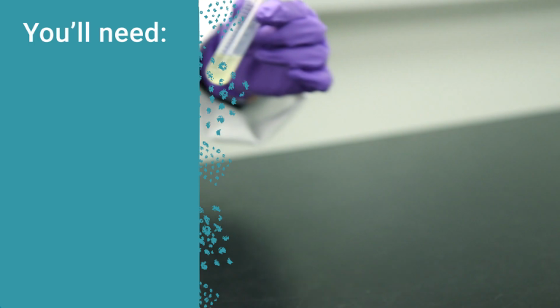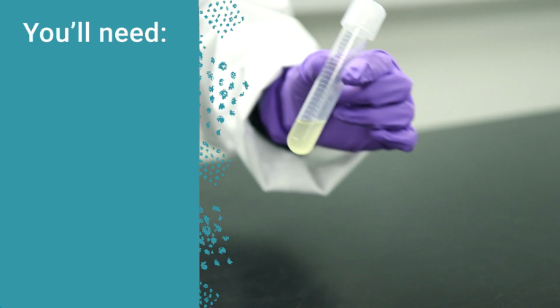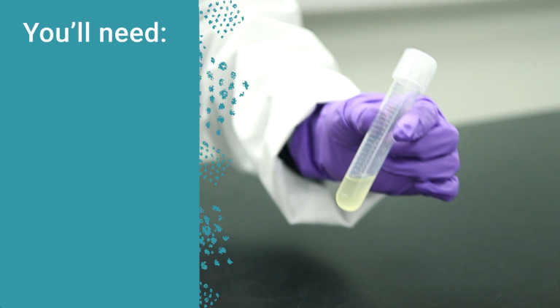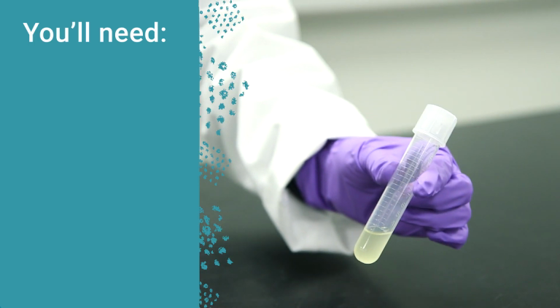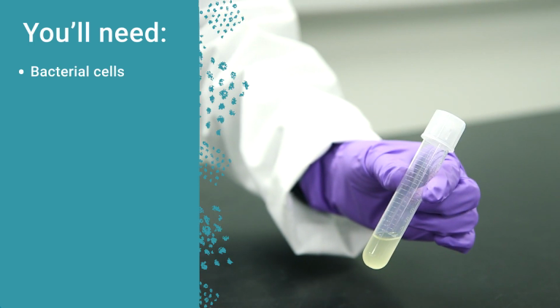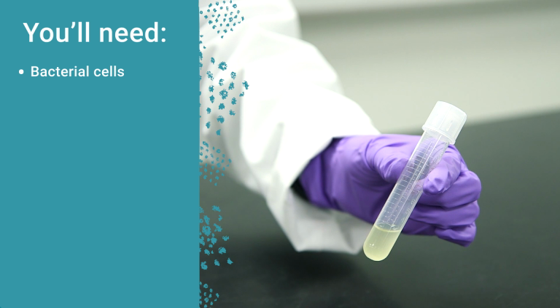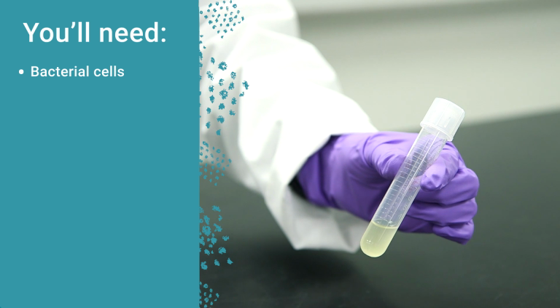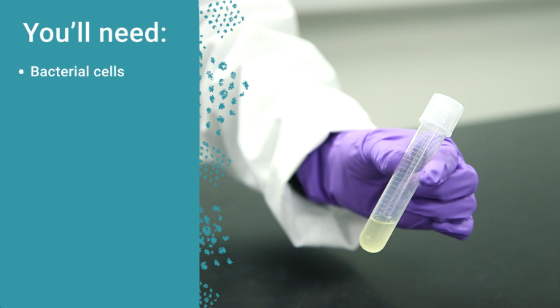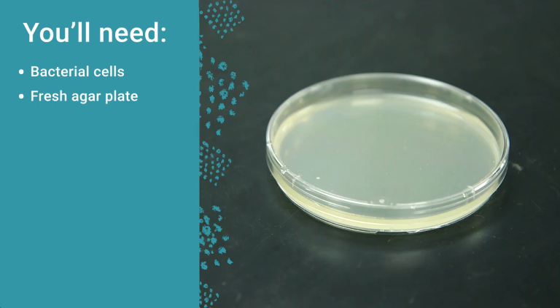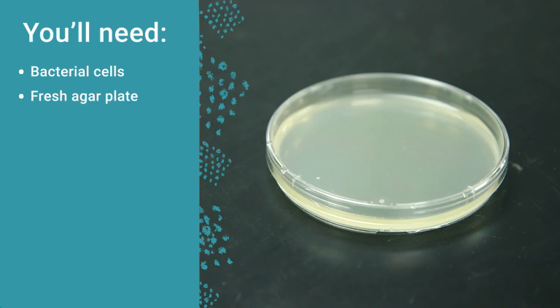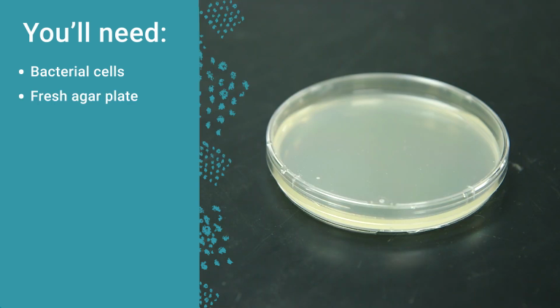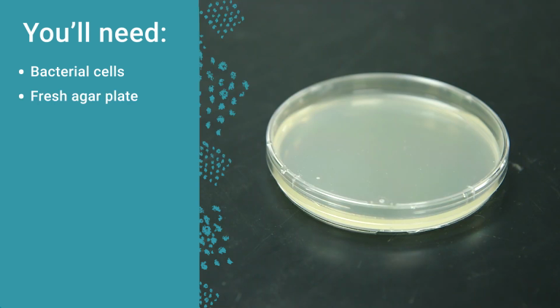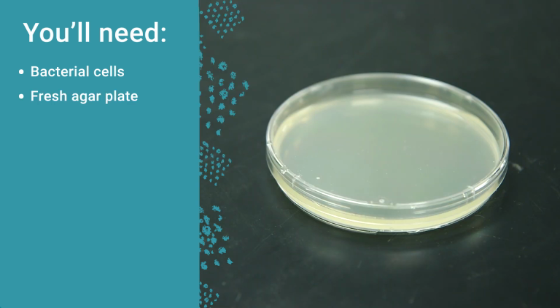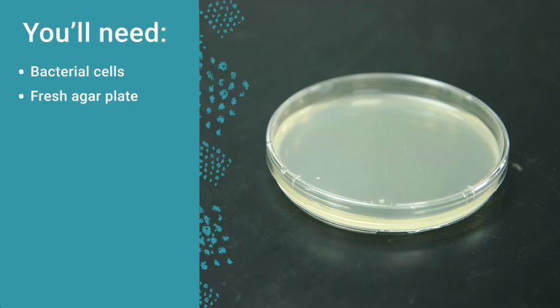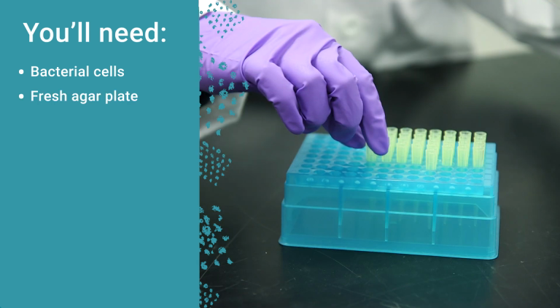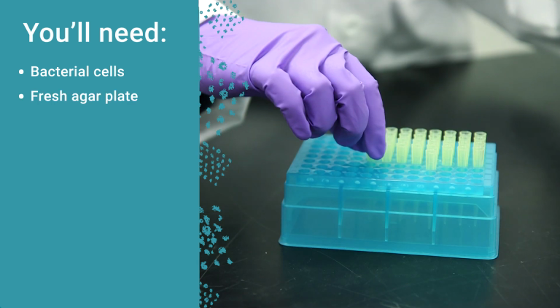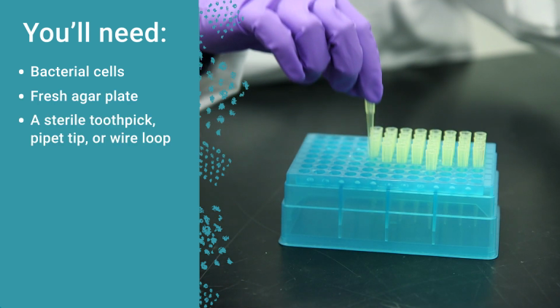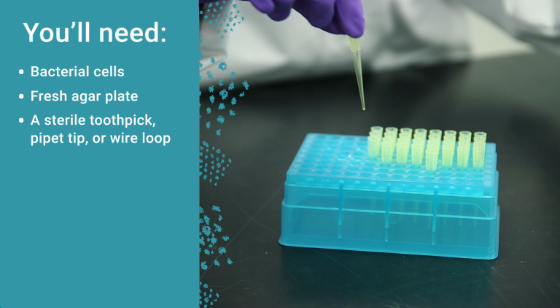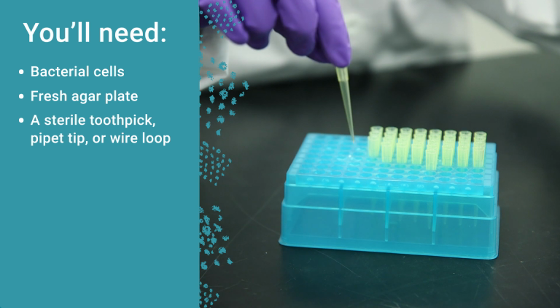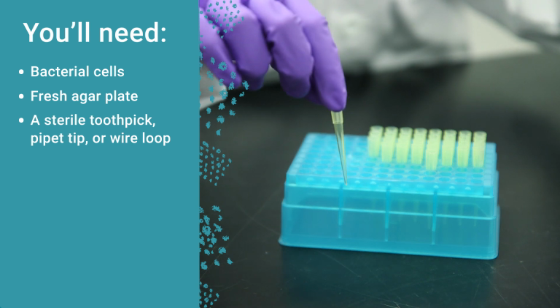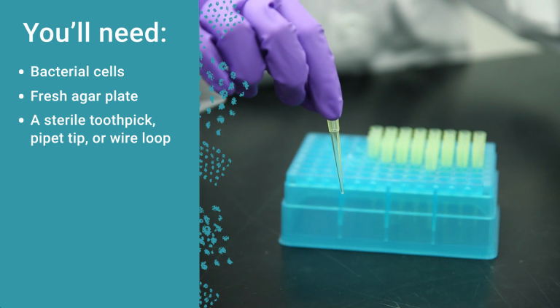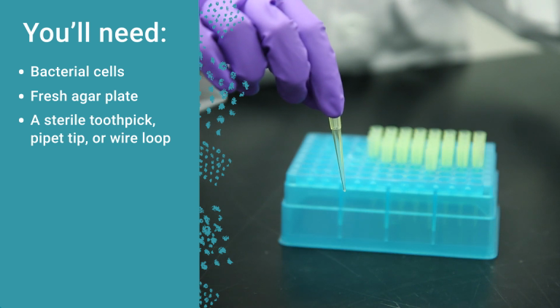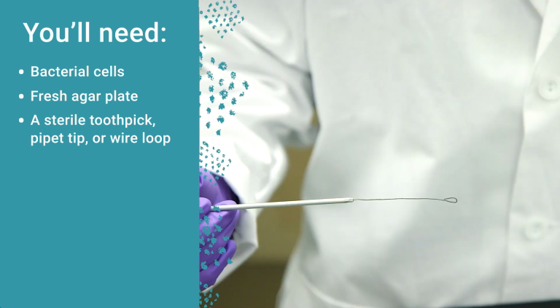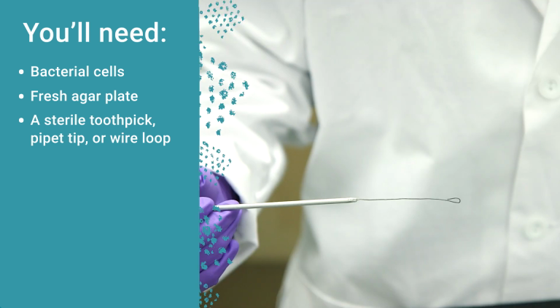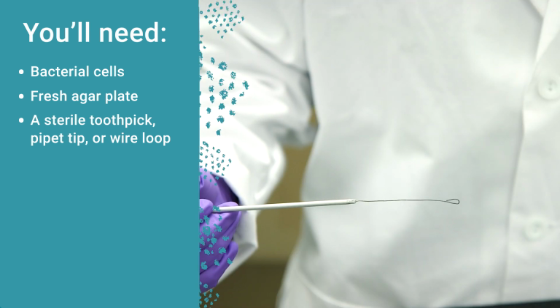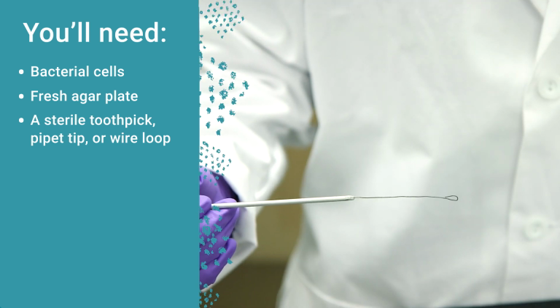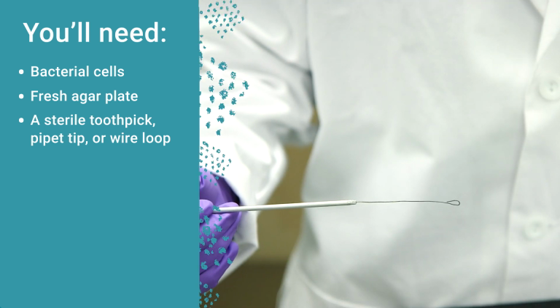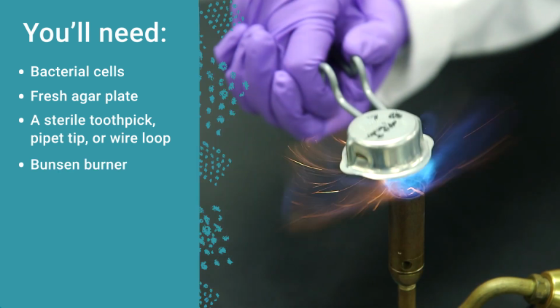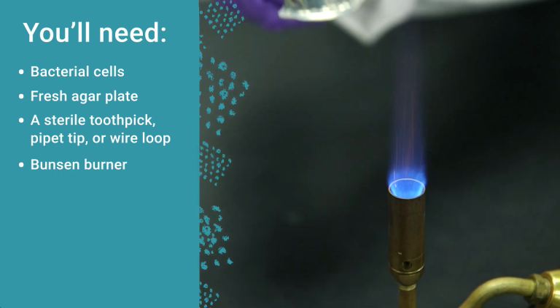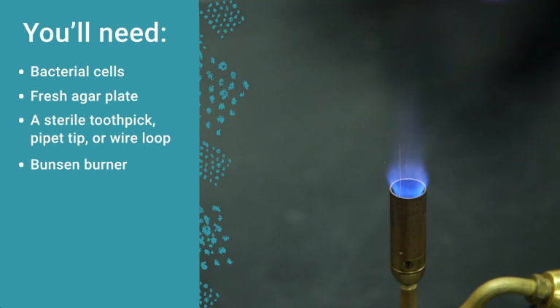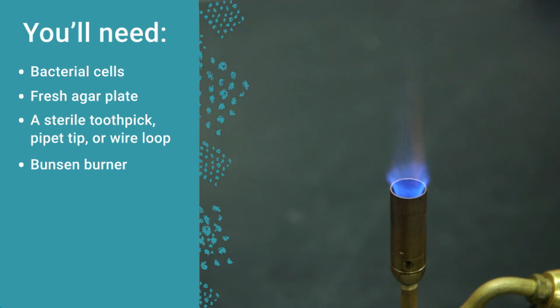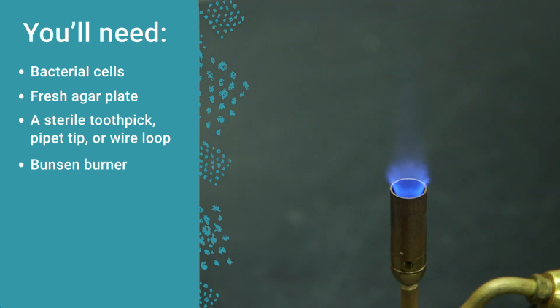To streak a plate, you'll need the bacterial cells you're plating, a fresh agar plate, and something to spread with — perhaps a sterile toothpick, pipette tip, or wire loop. If you're using a wire loop, you'll also need a Bunsen burner.